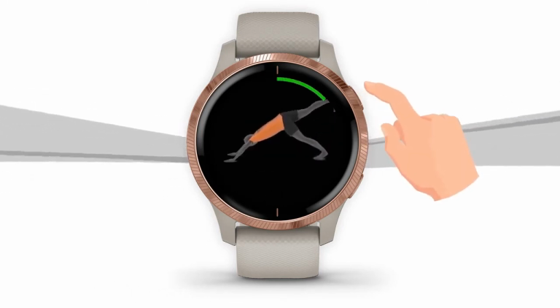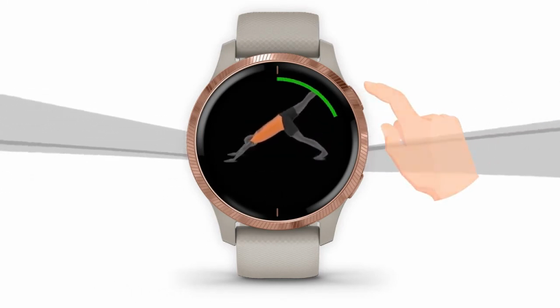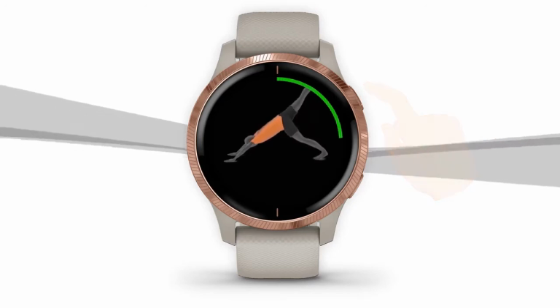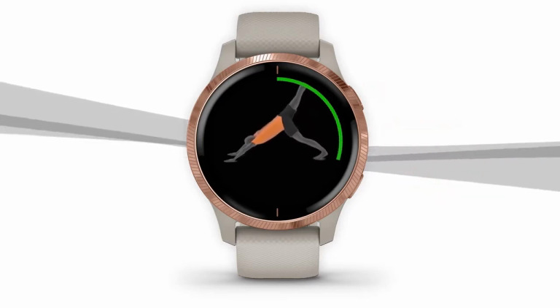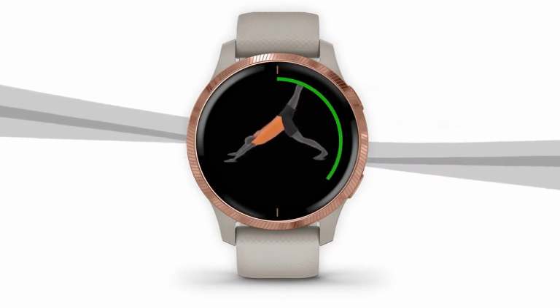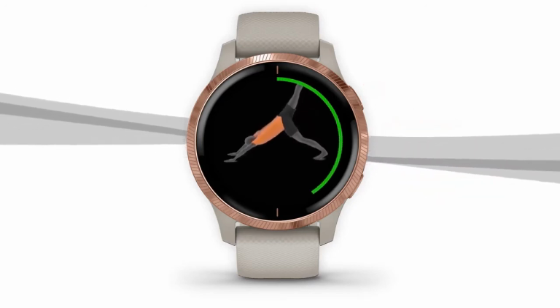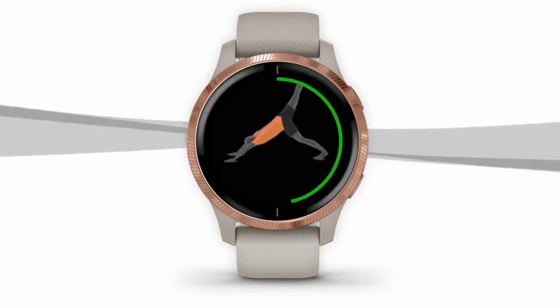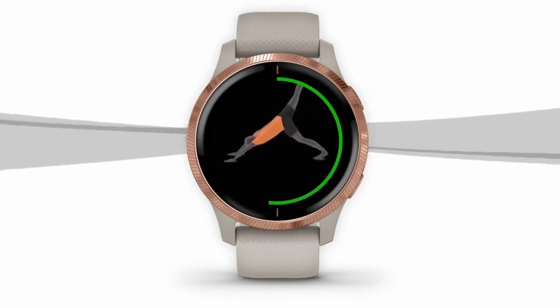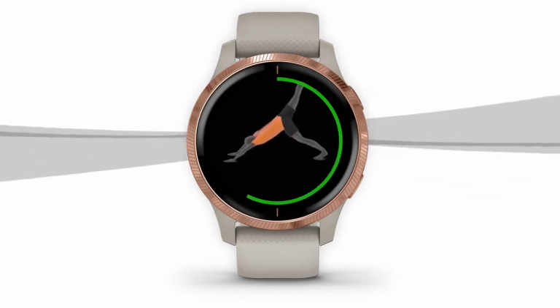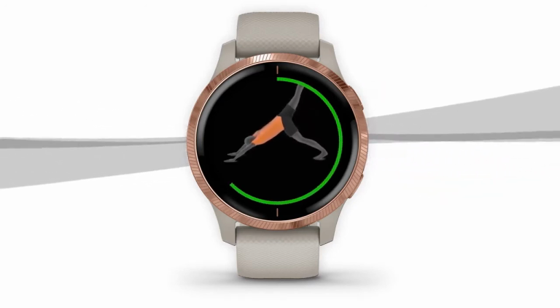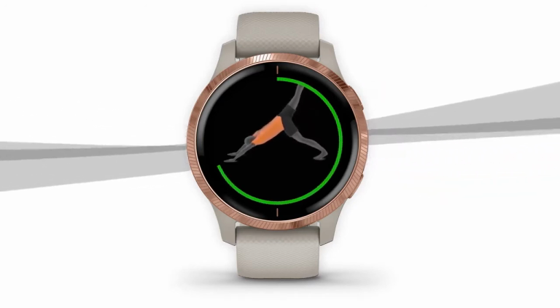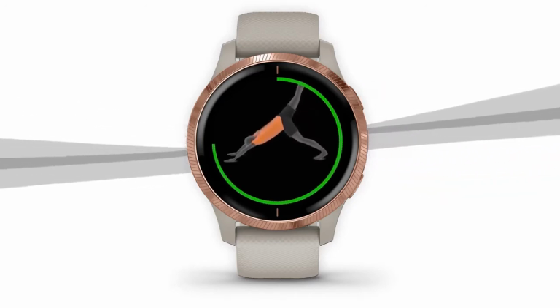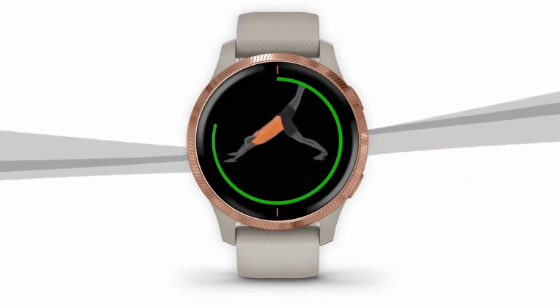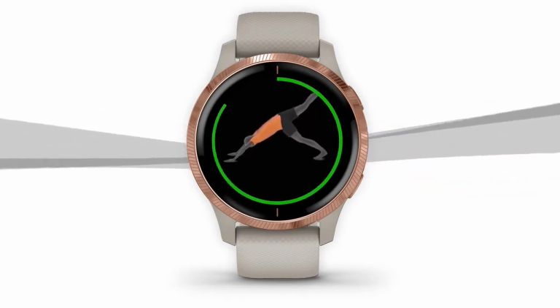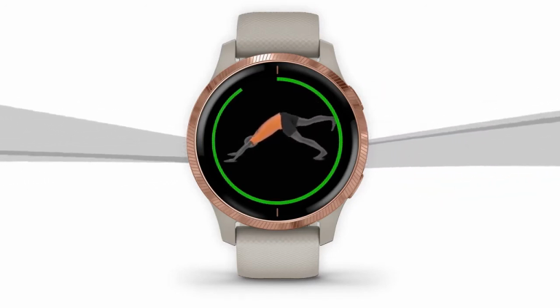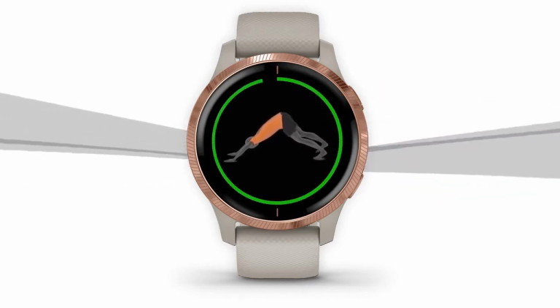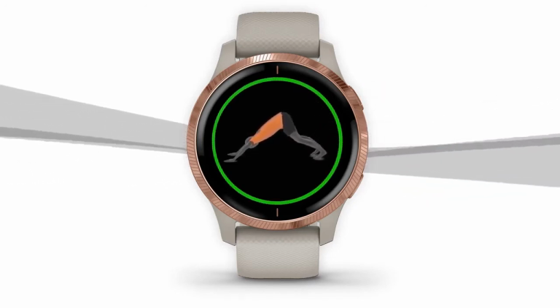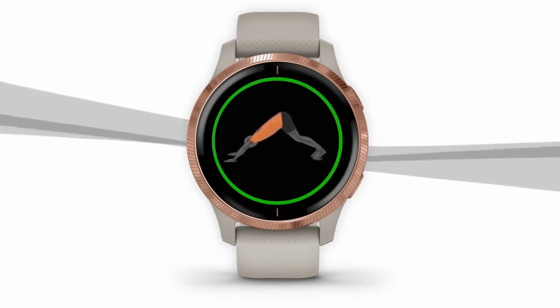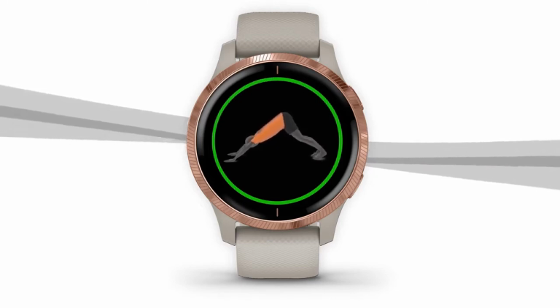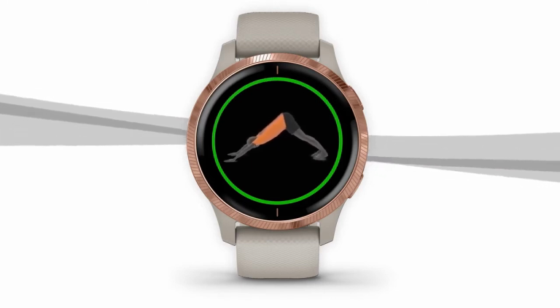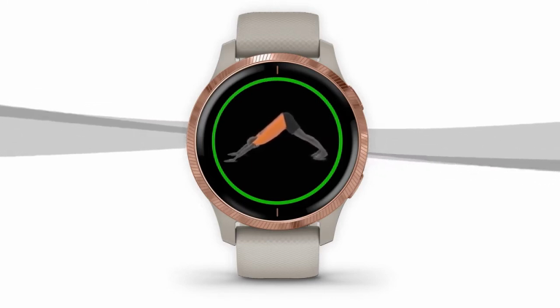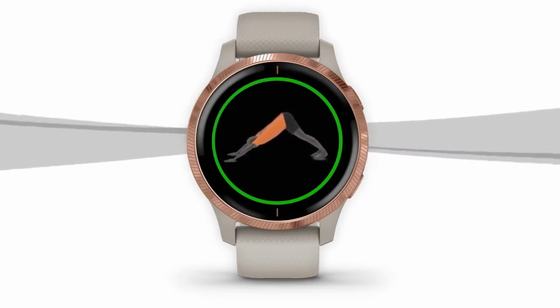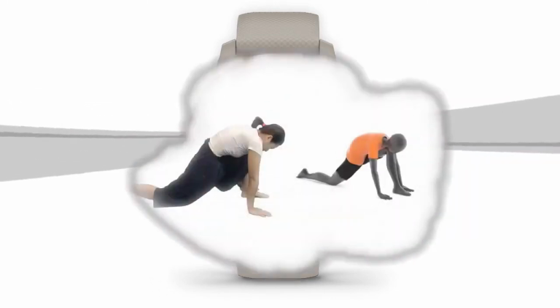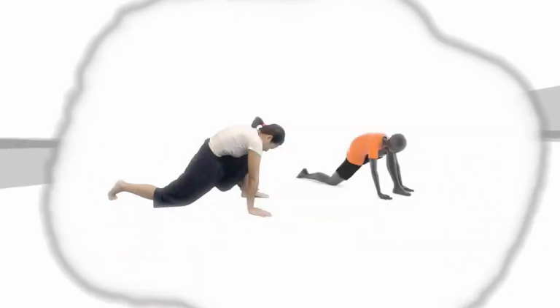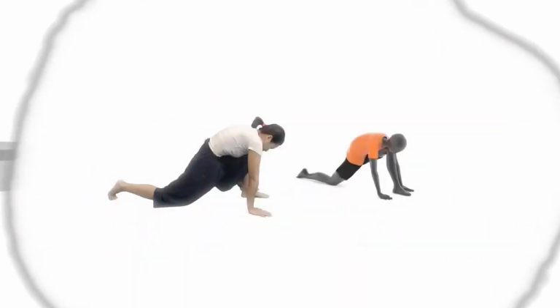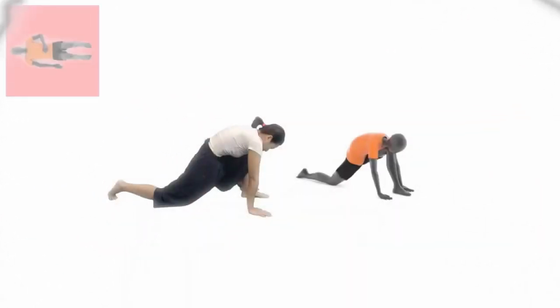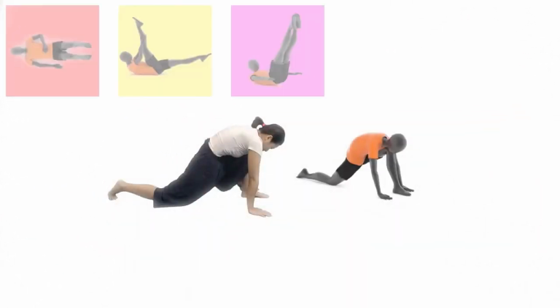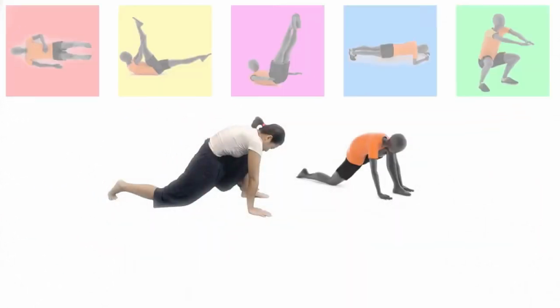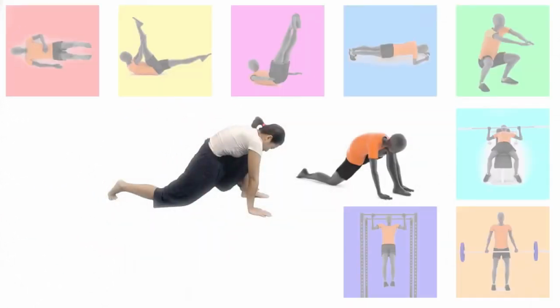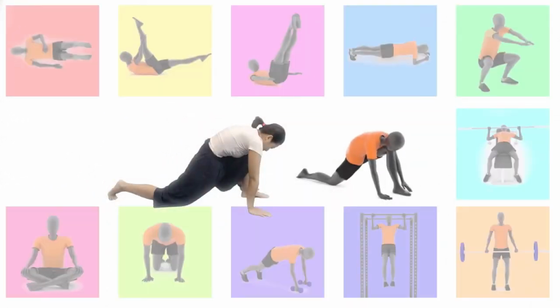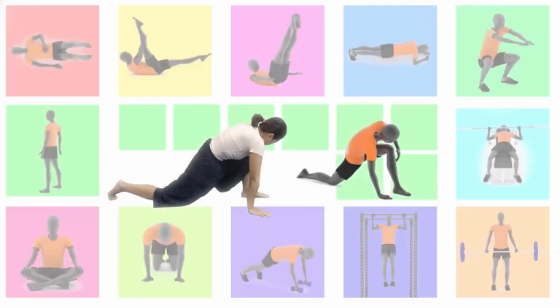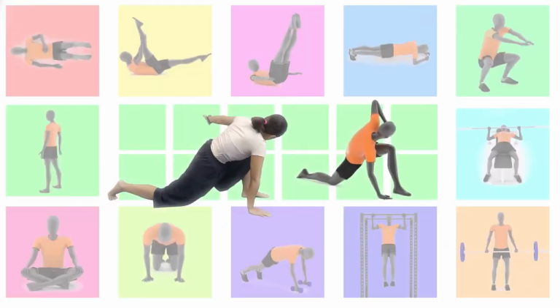Now, just follow the movements on your watch. Animated workouts on your device help by showing you what the exercise looks like if you're not familiar with it, and the correct form — just like having a coach right on your wrist.